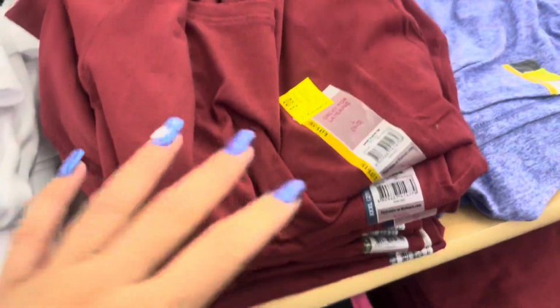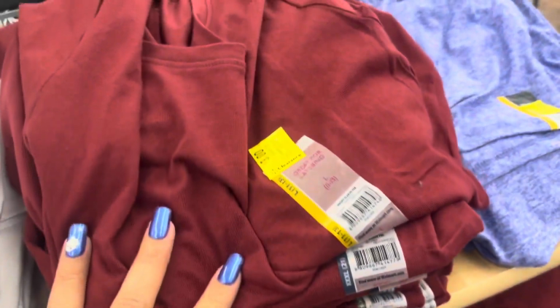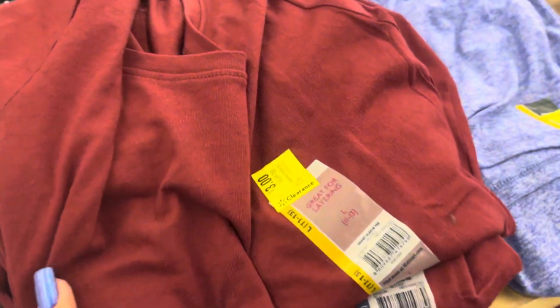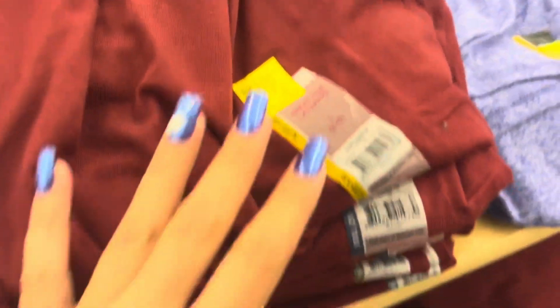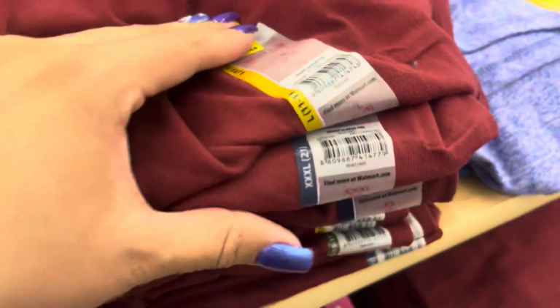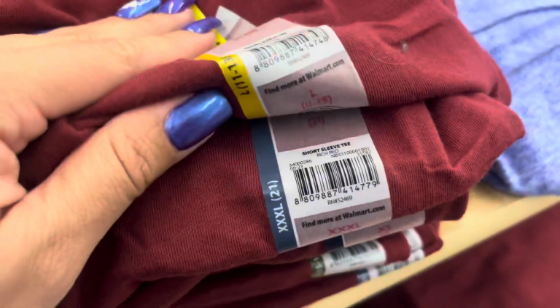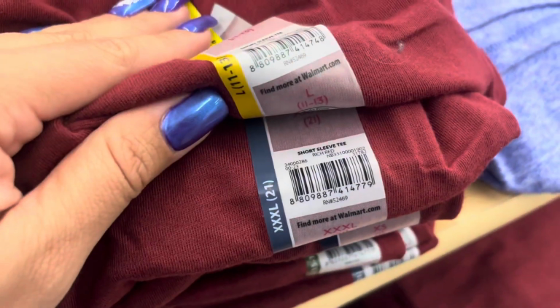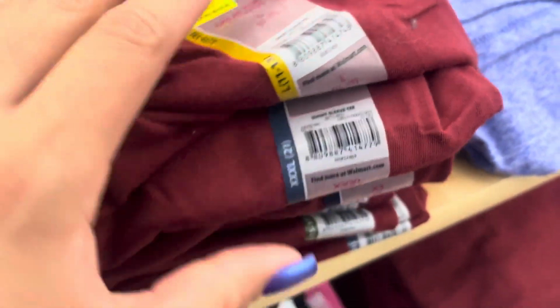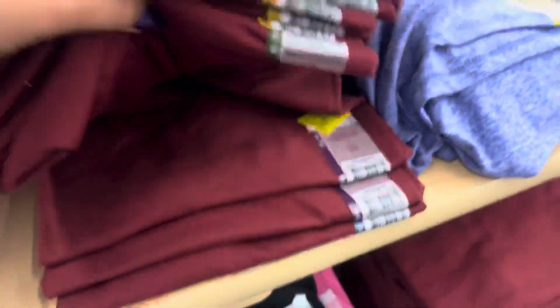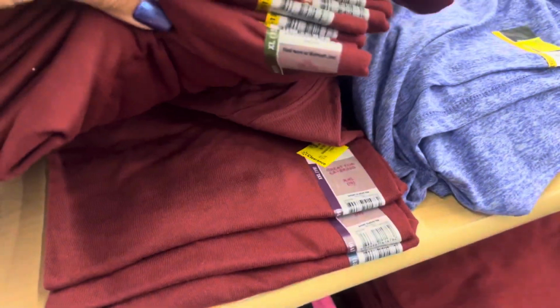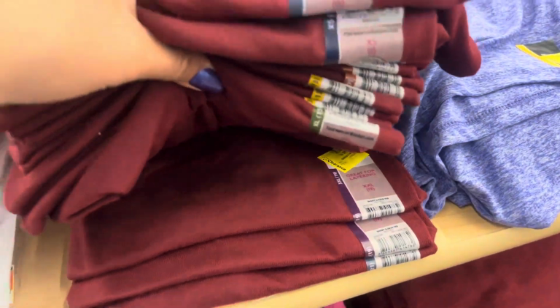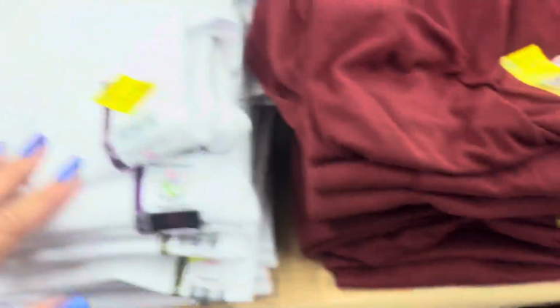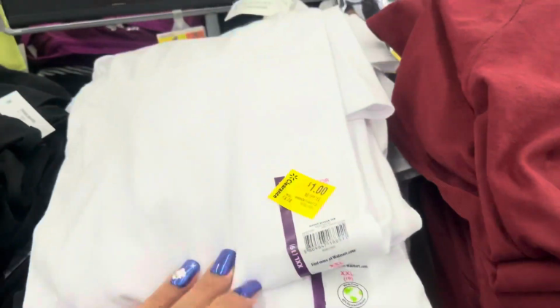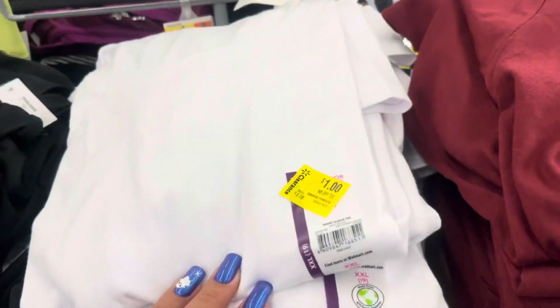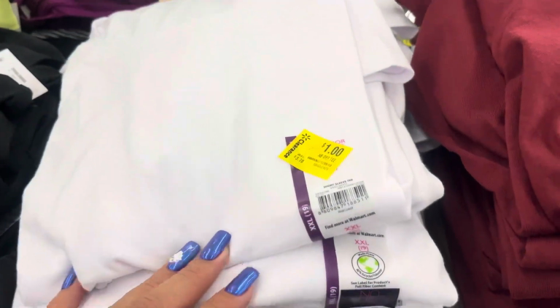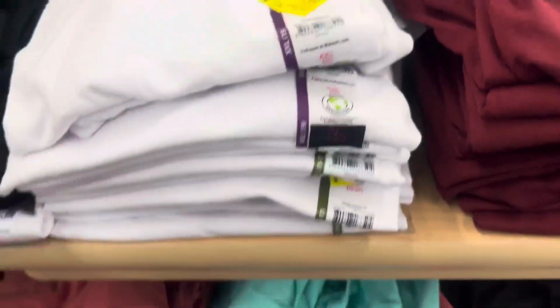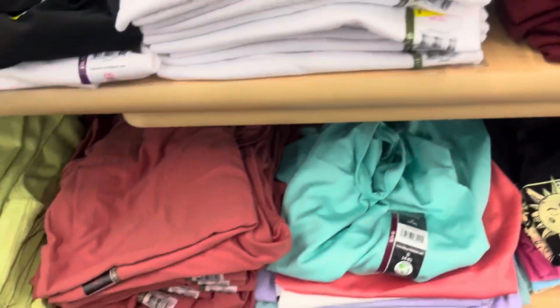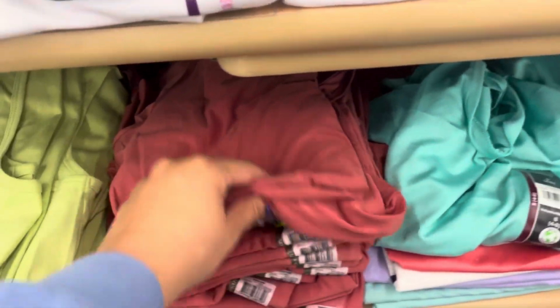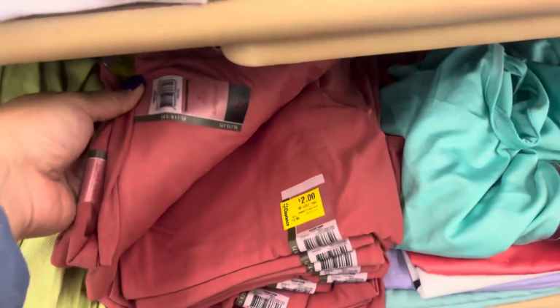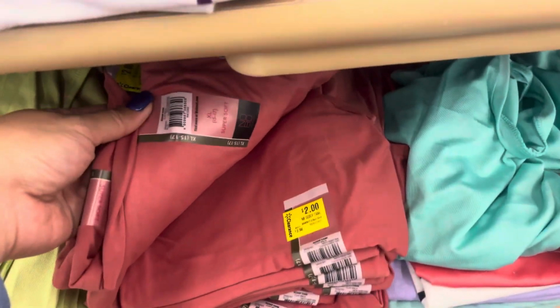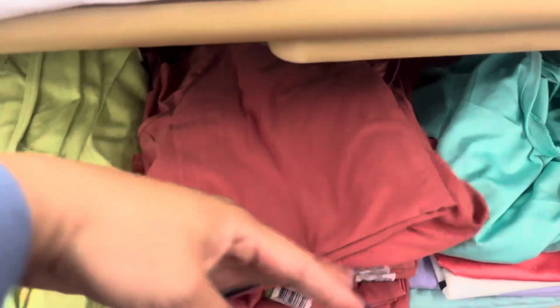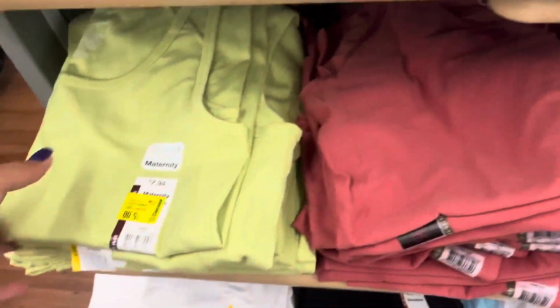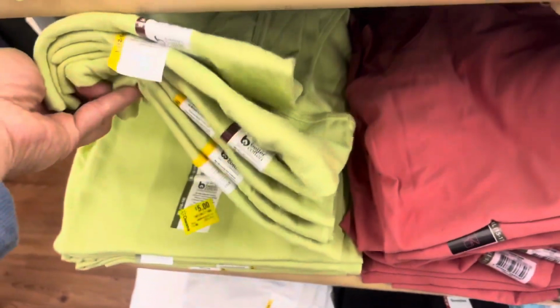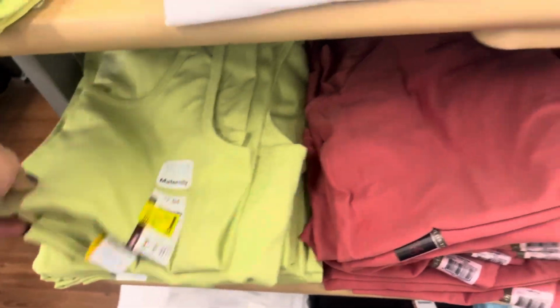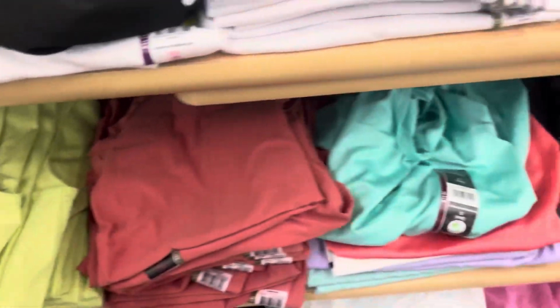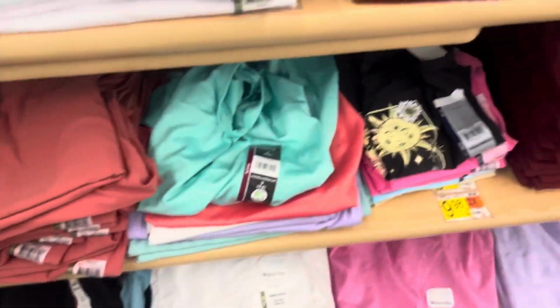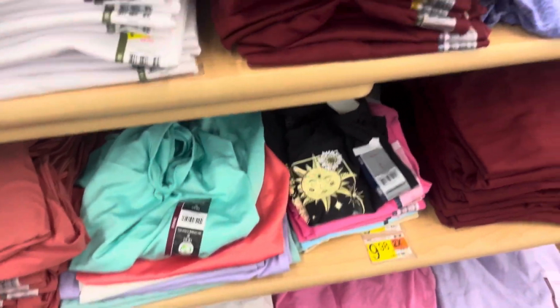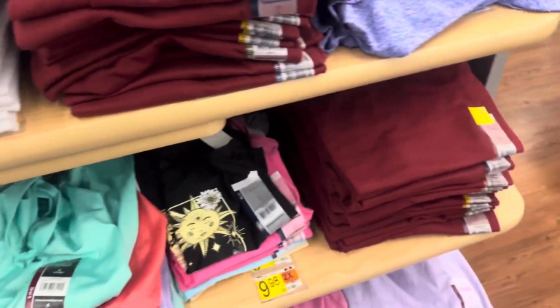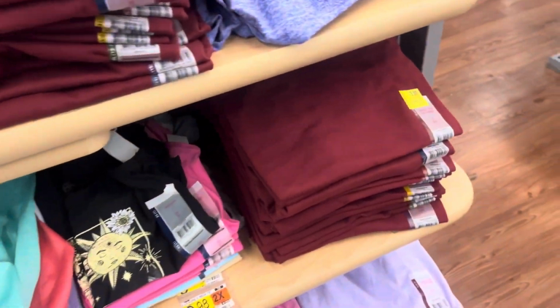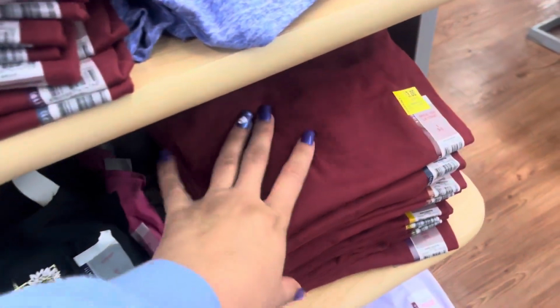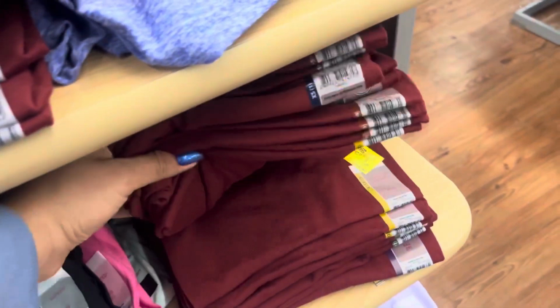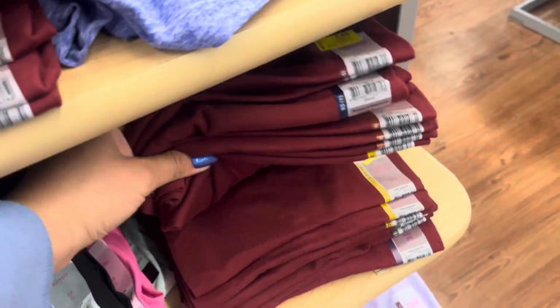These women's t-shirts are marked to $3 but they scan at $1. Remember to always use your Walmart app and scan. These are $1 and those are marked. These are going to be $2 — they have different kinds. So just make sure to always use your Walmart app and scan. We have more over here.